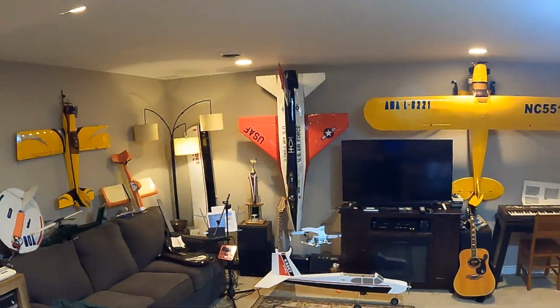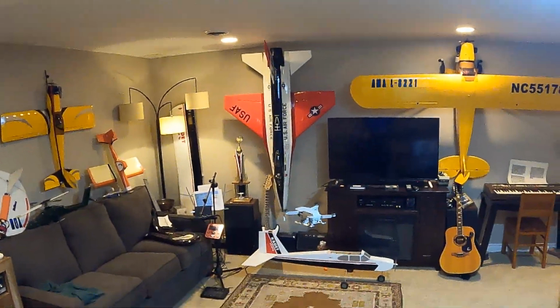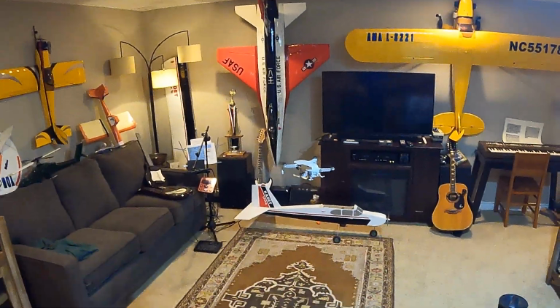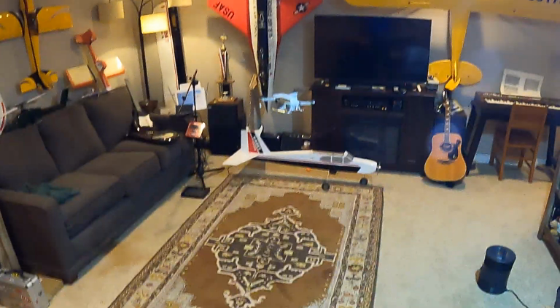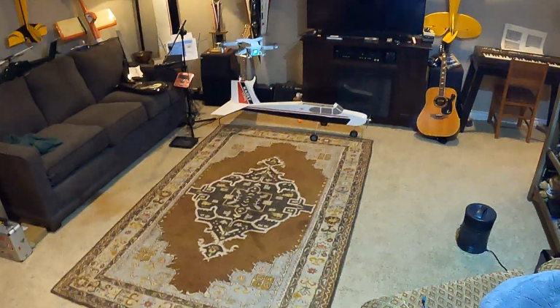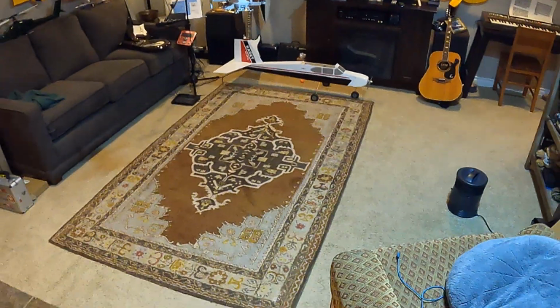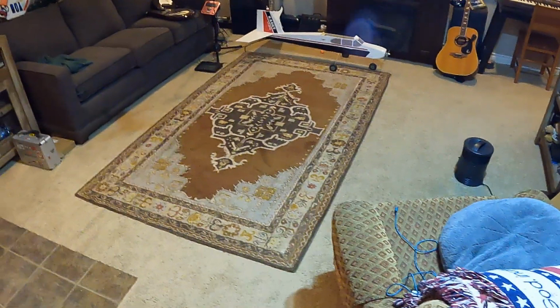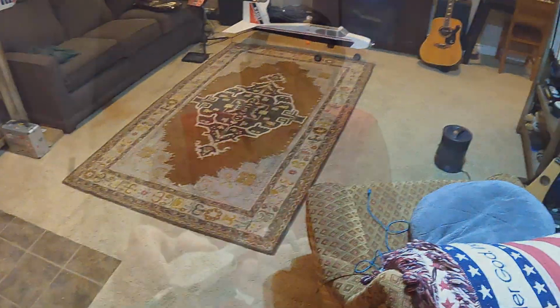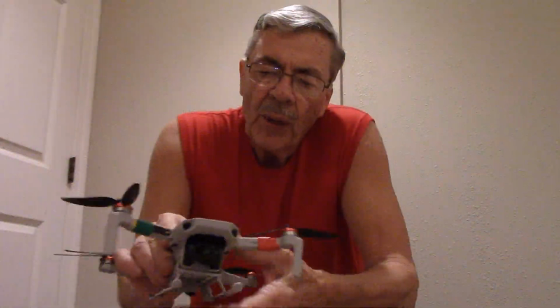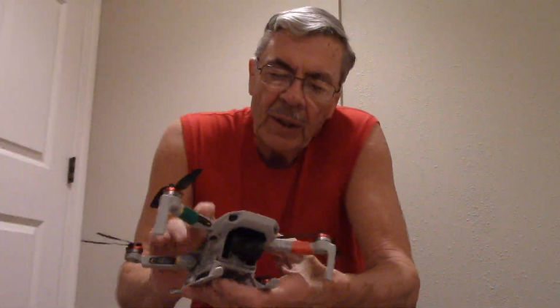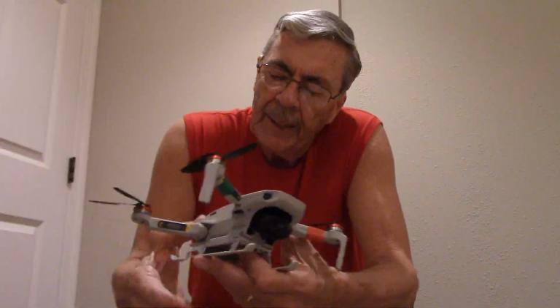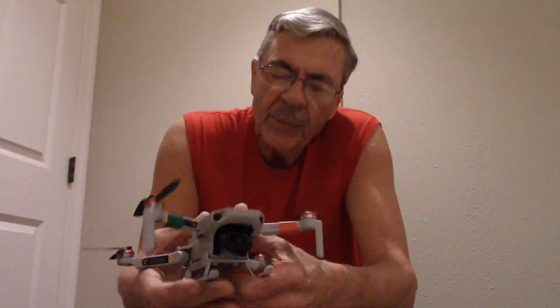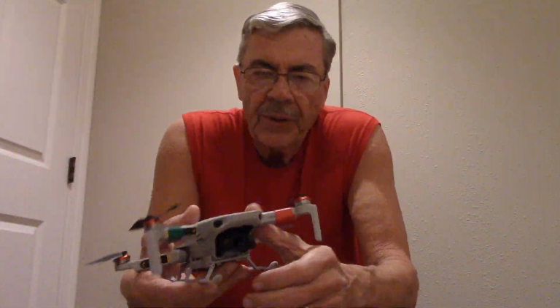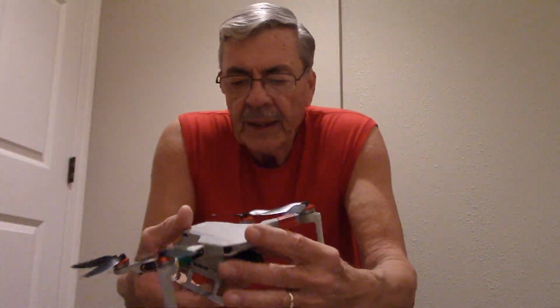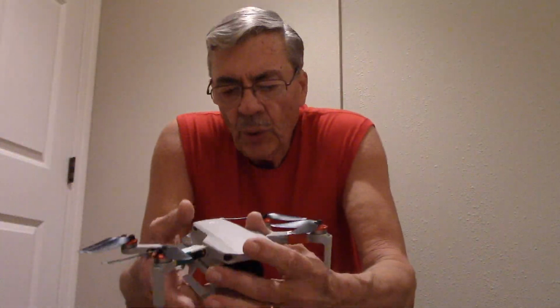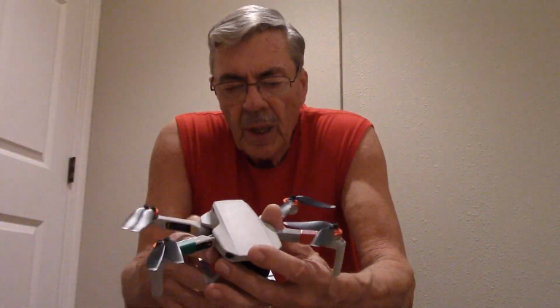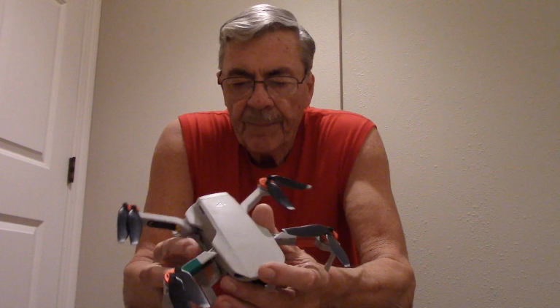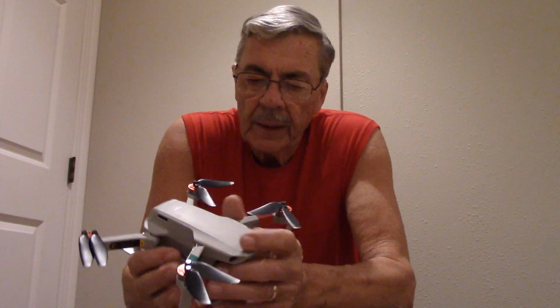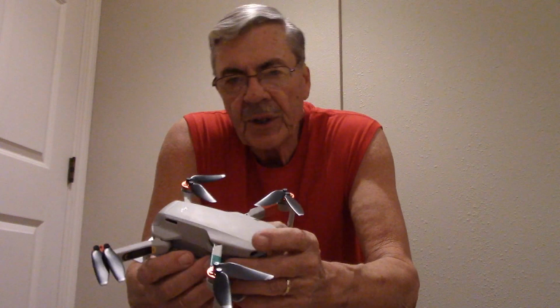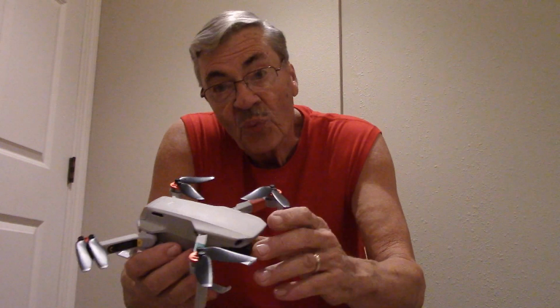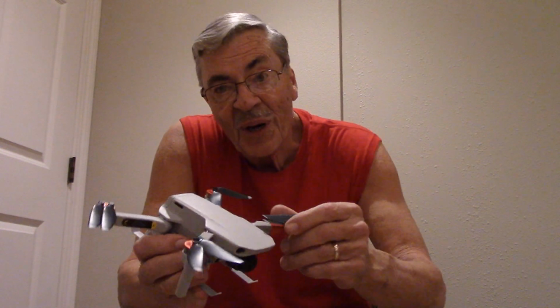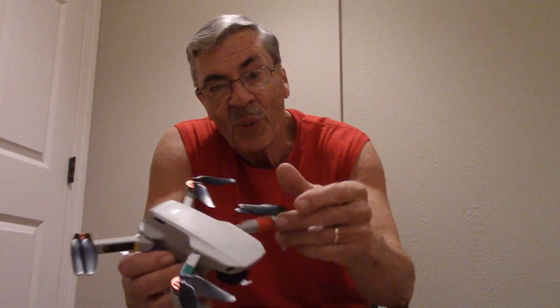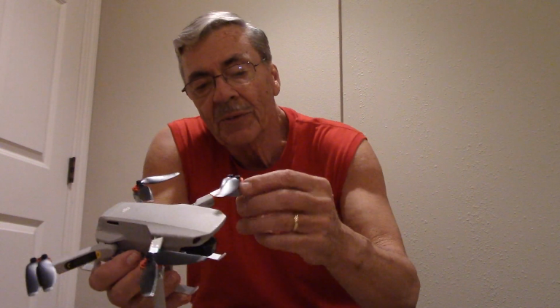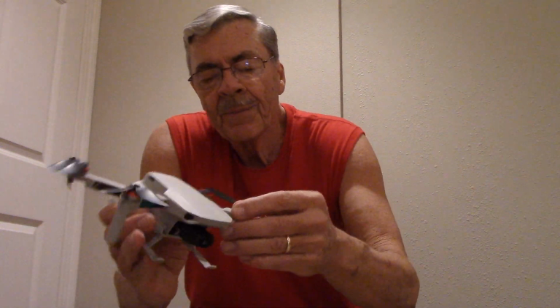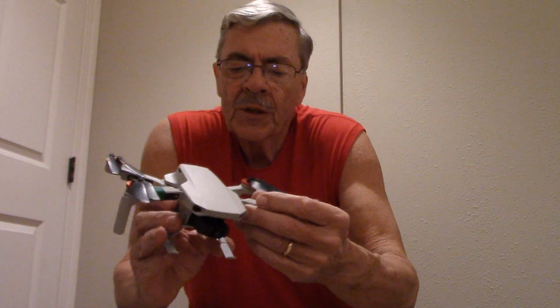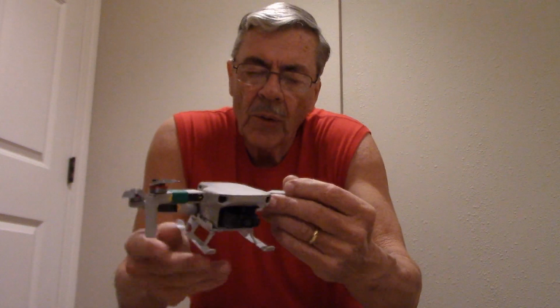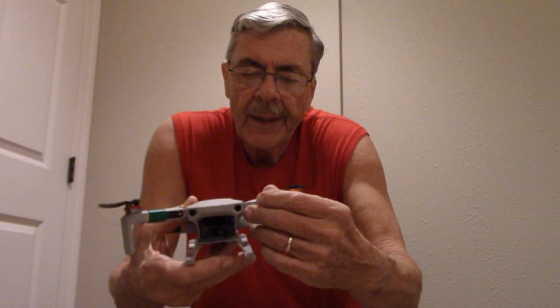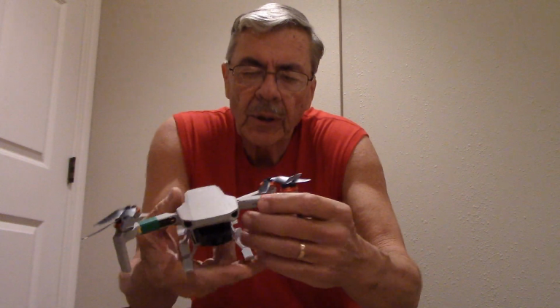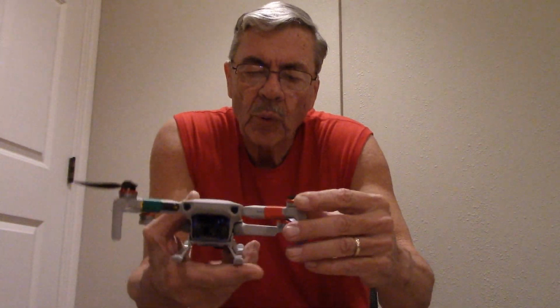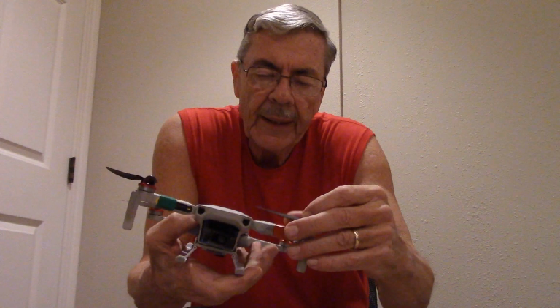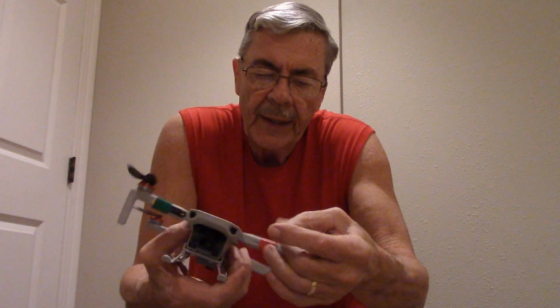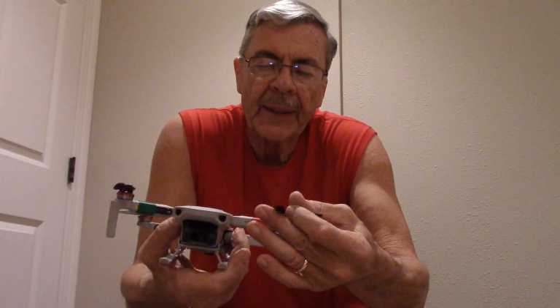That thing really wacks — I don't like that. So I went online because it was irritating, it would do it a lot, especially because it's windy around here where we live. So I go online looking, going: why is that happening?